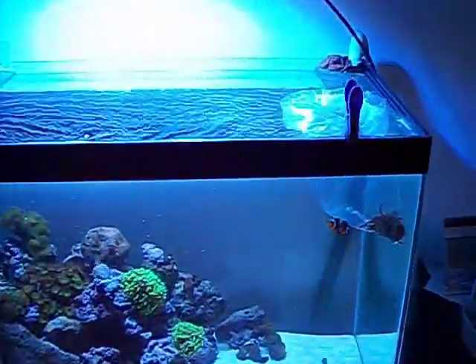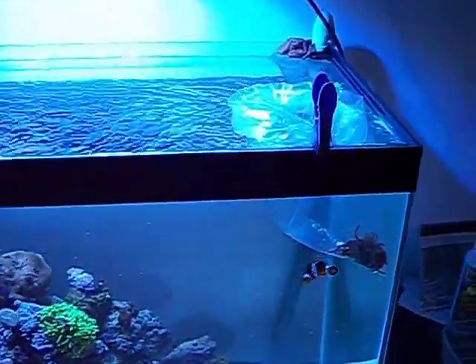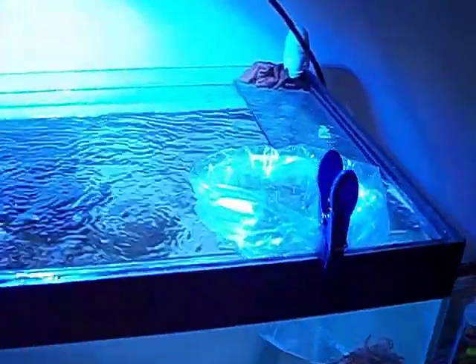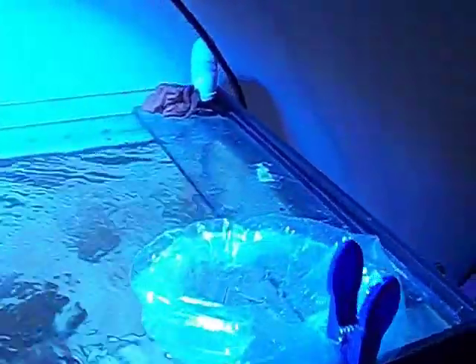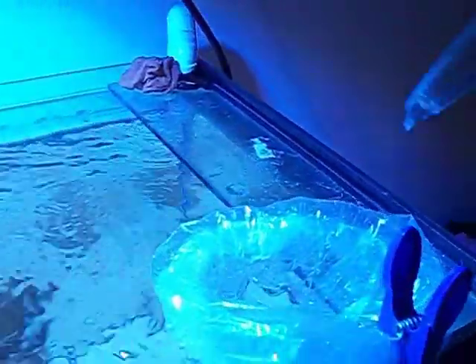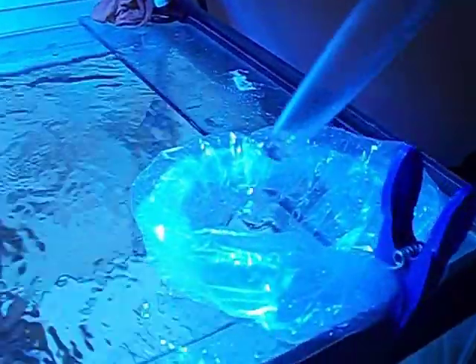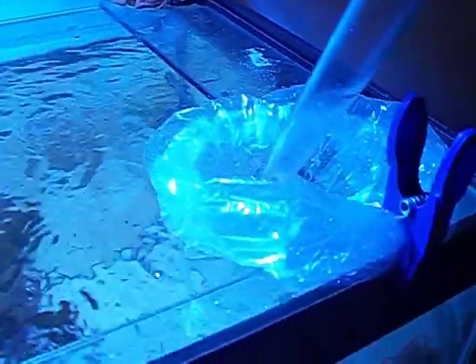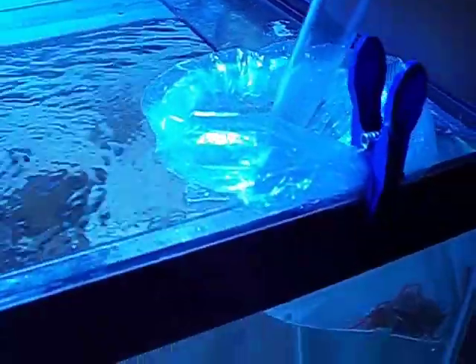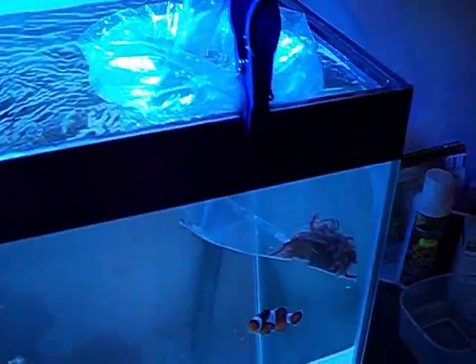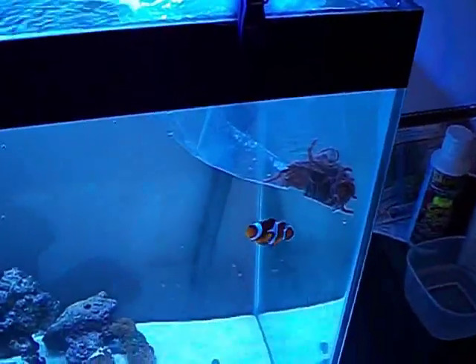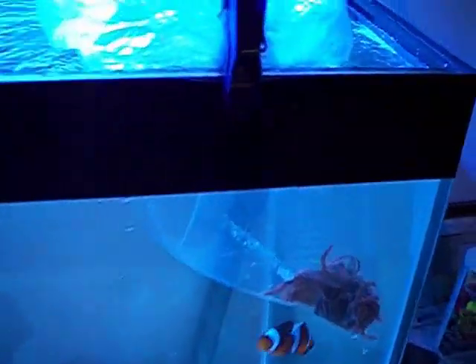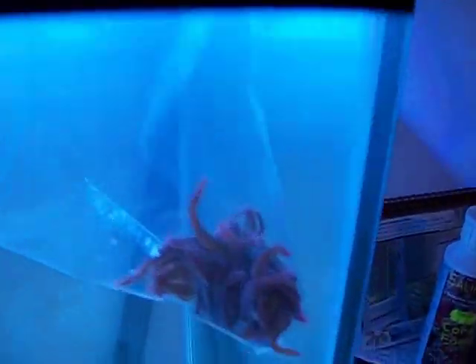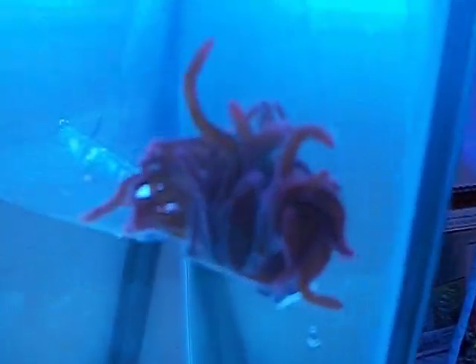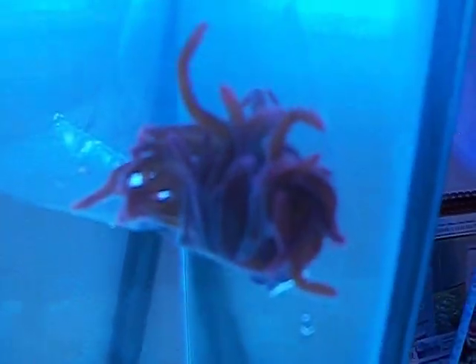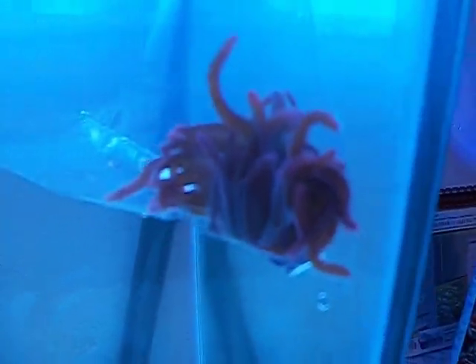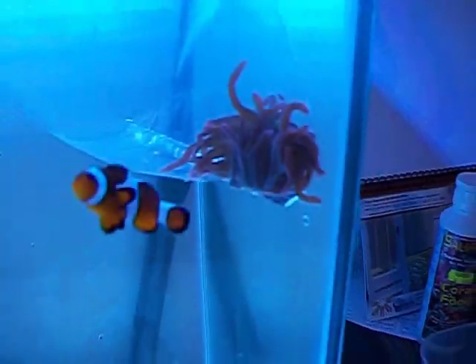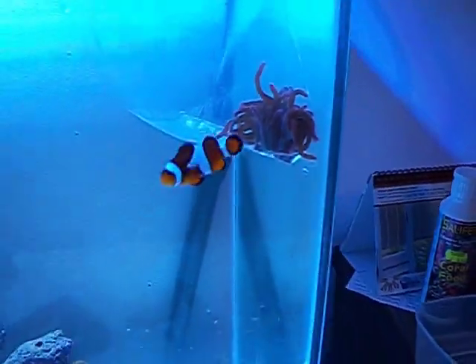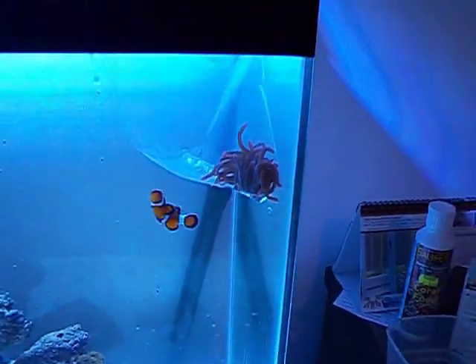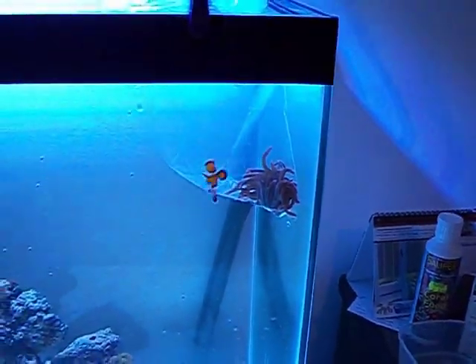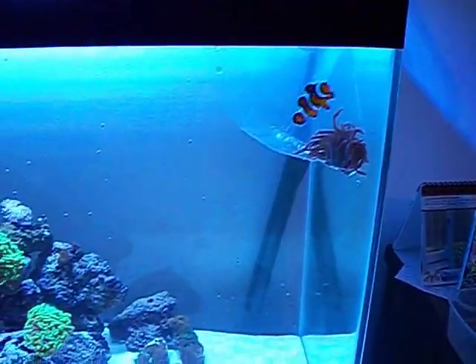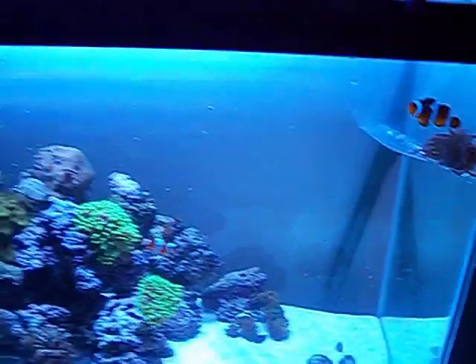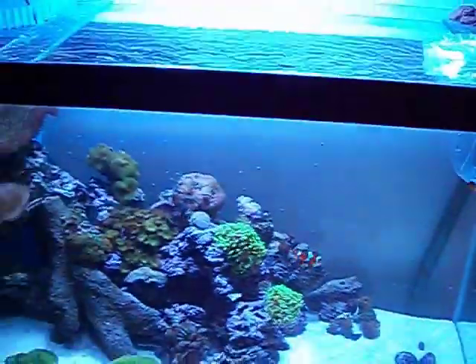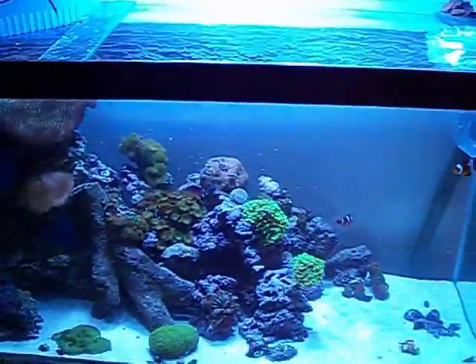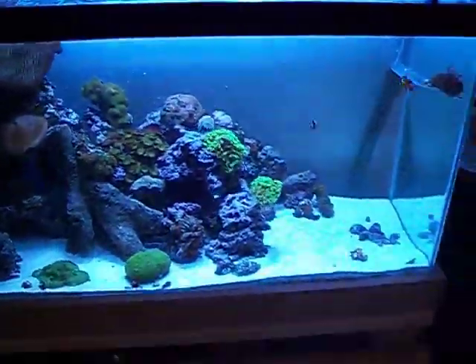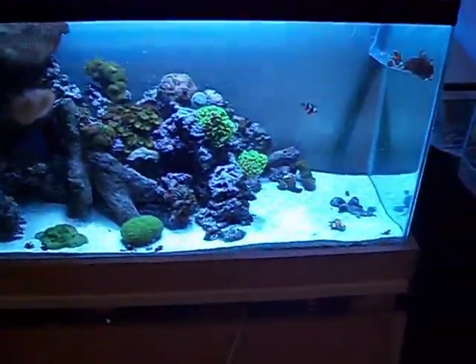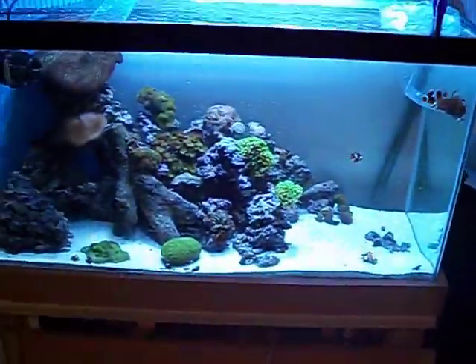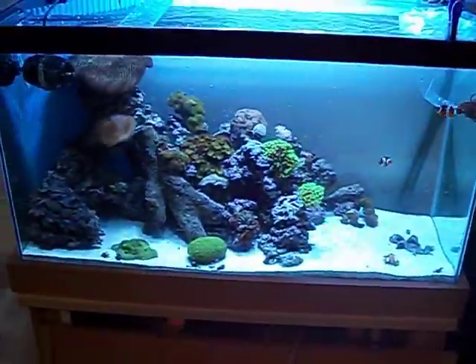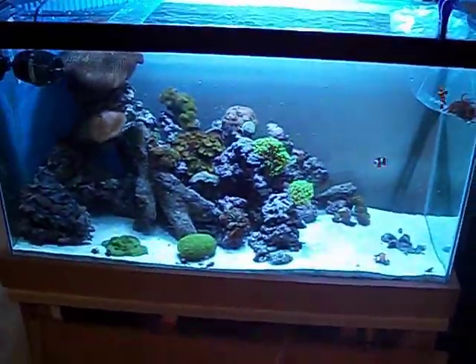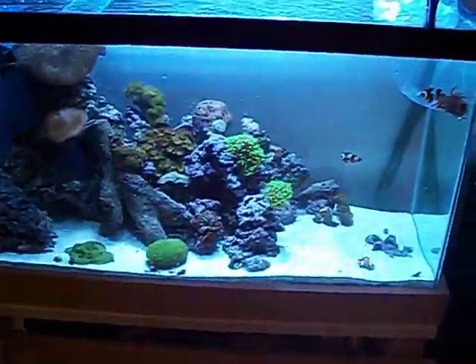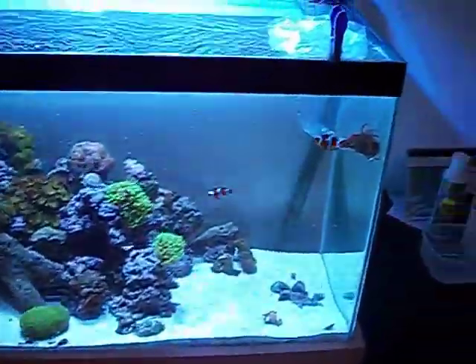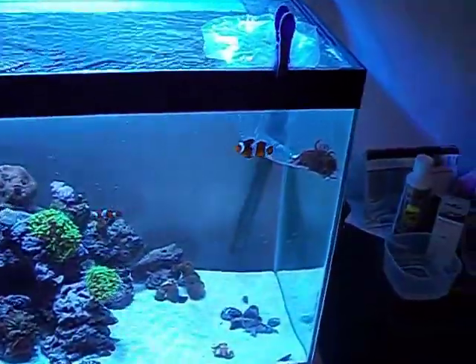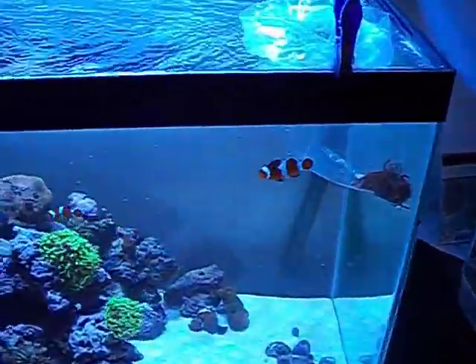Hi YouTube. Me and Max have just been out today and bought an orange bubble-tipped anemone. I don't know if you can see it very well, but I'm just making a quick video to introduce him to the tank.